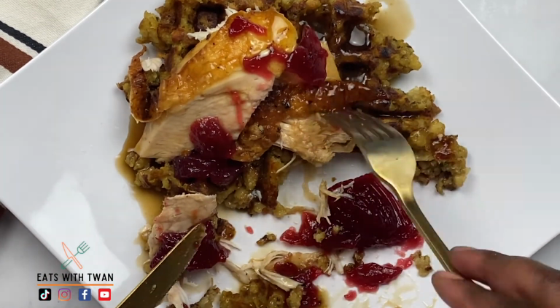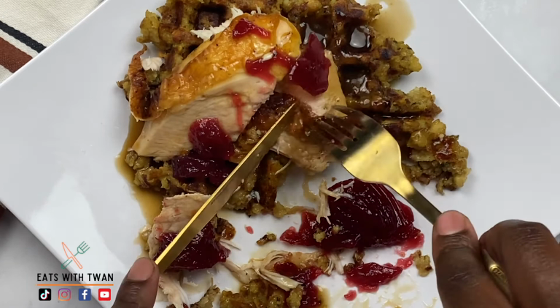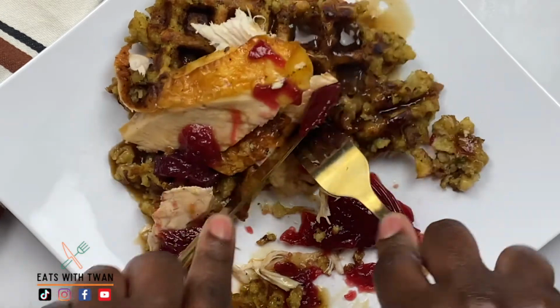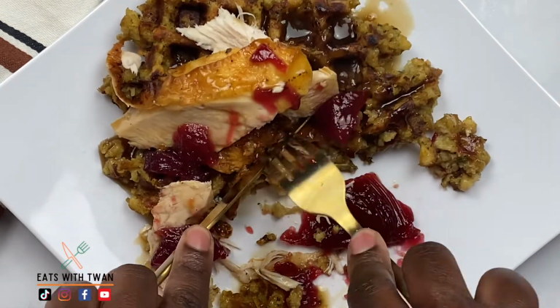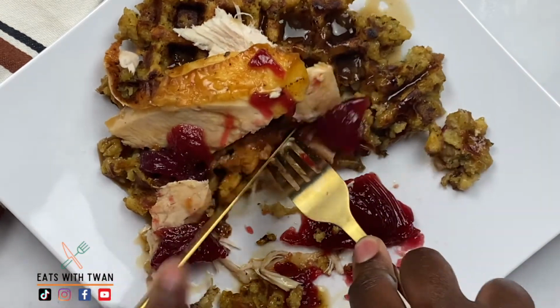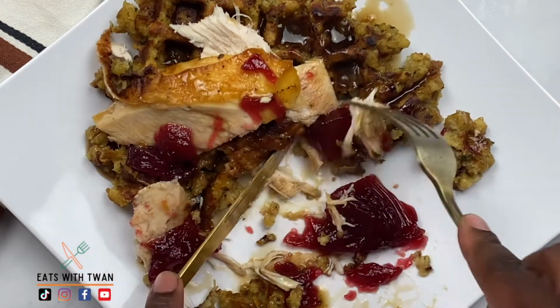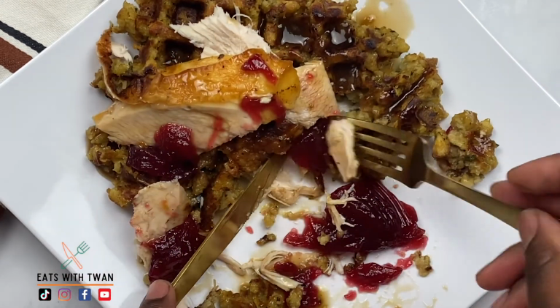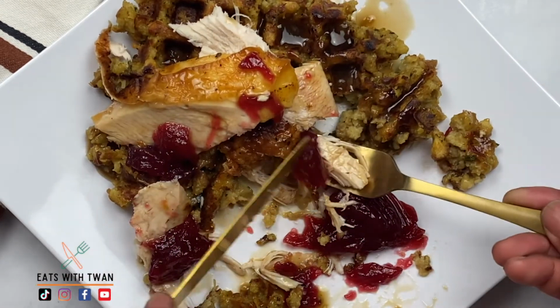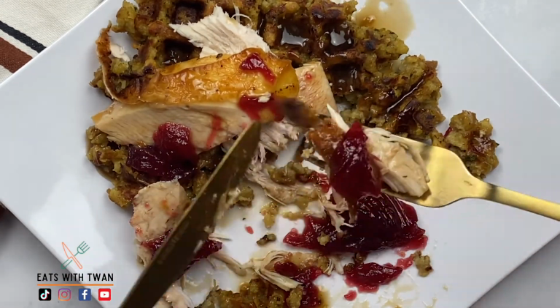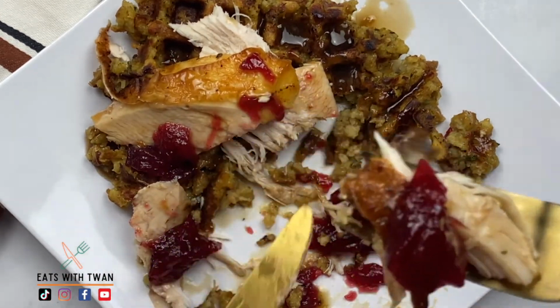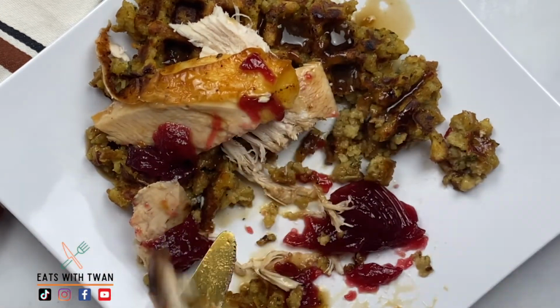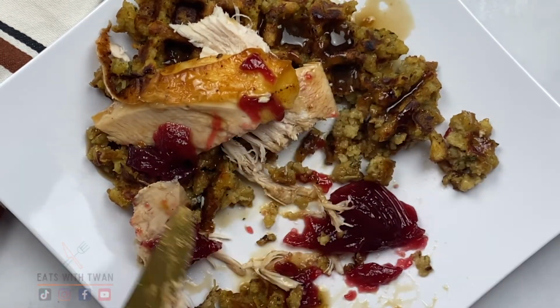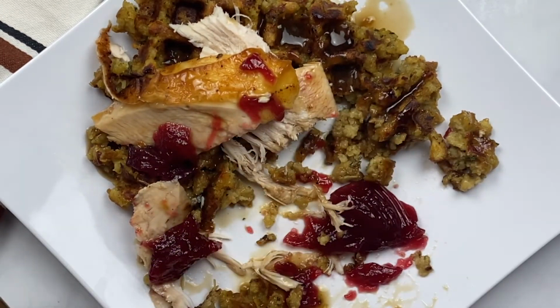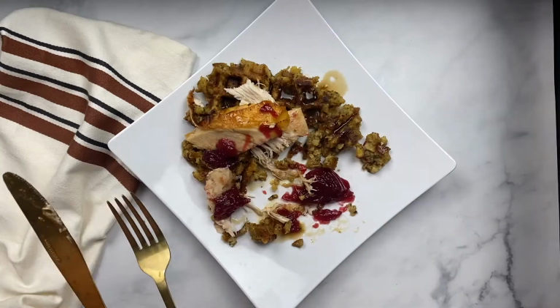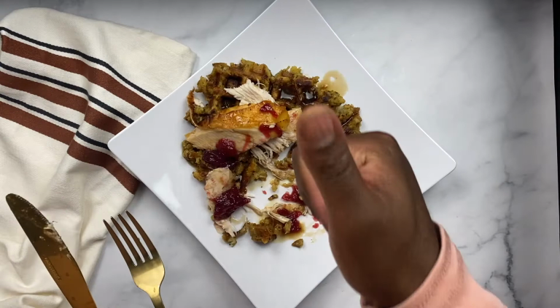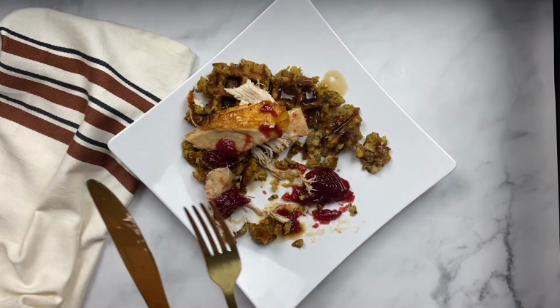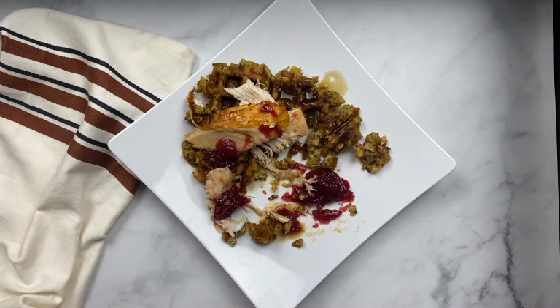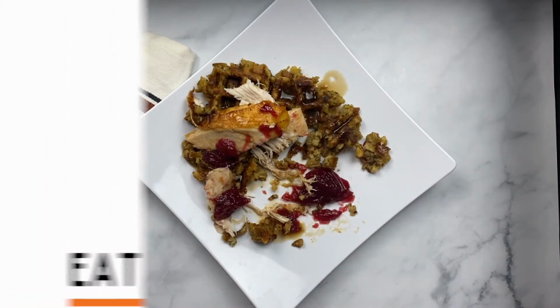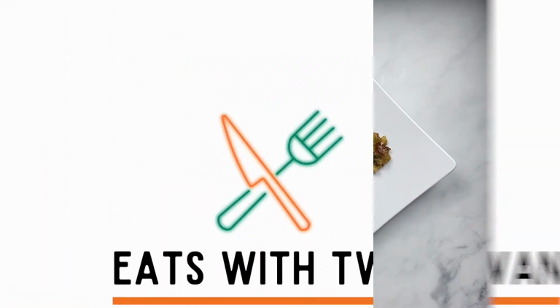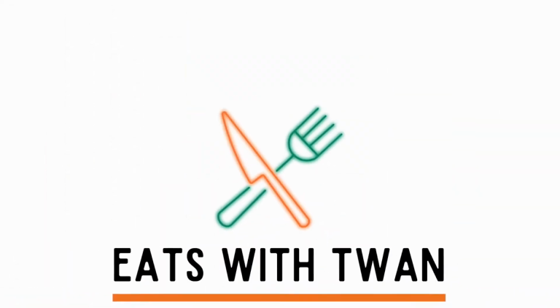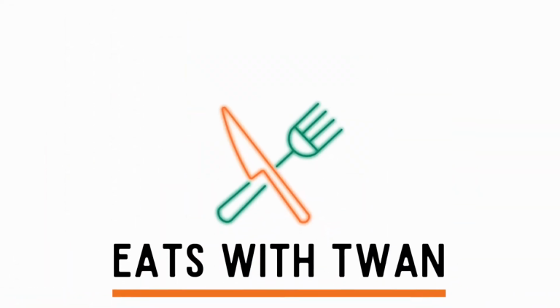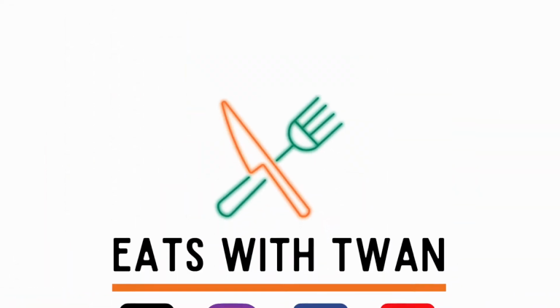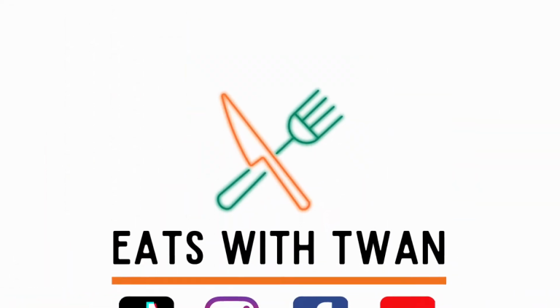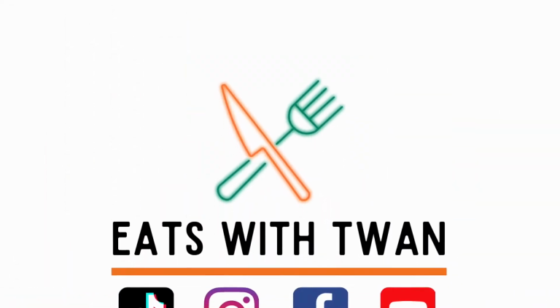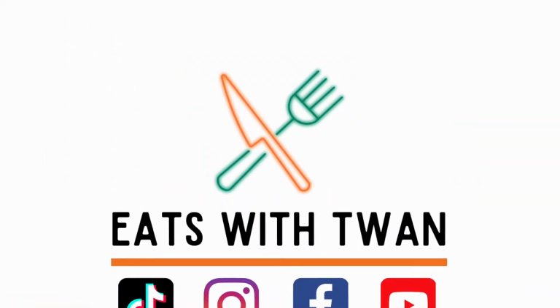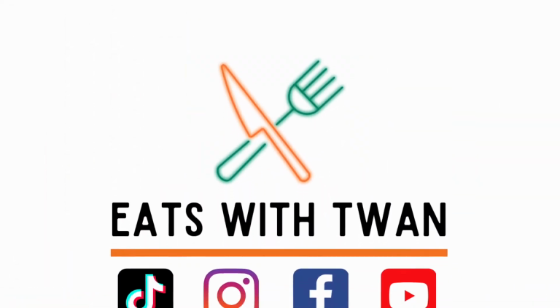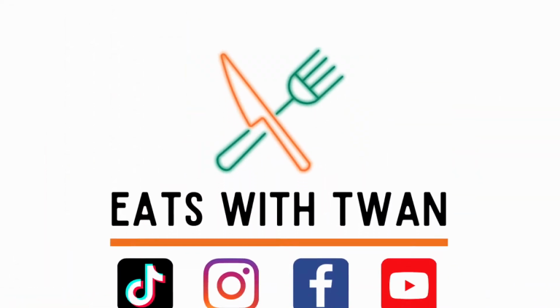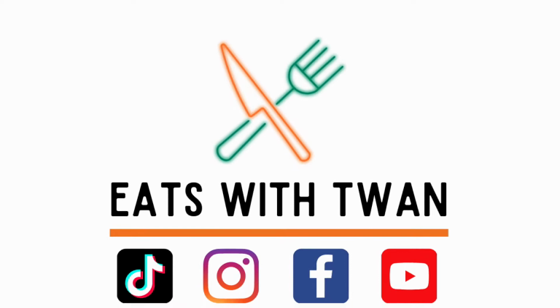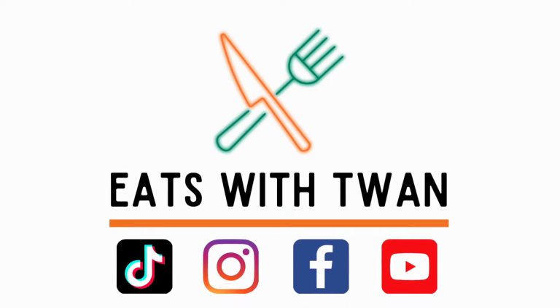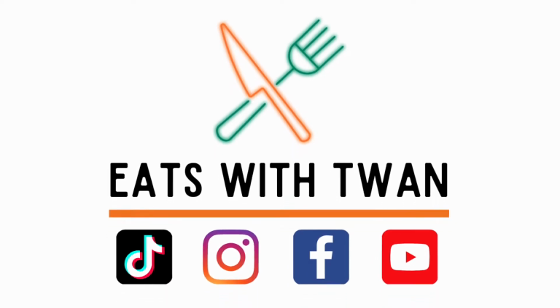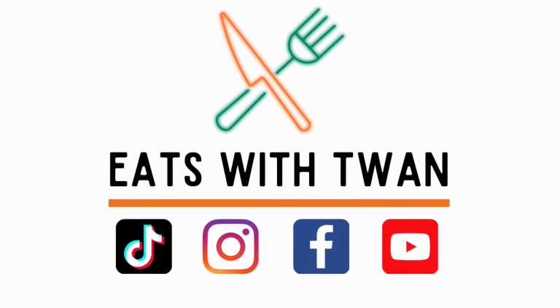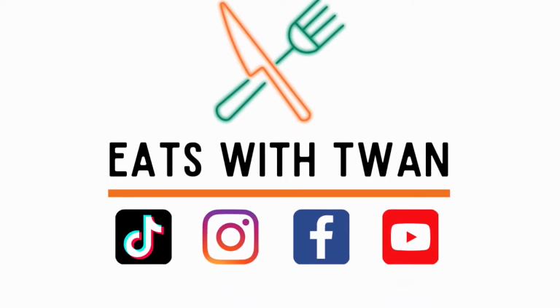Happy Thanksgiving, fam. This is East of Twan's first Thanksgiving. Don't forget to follow me, subscribe to my channel, check out my recipes, and have a happy holiday. Until next time — see ya.